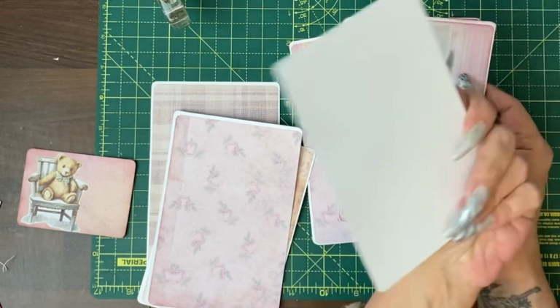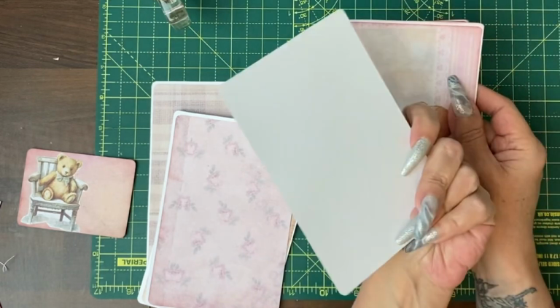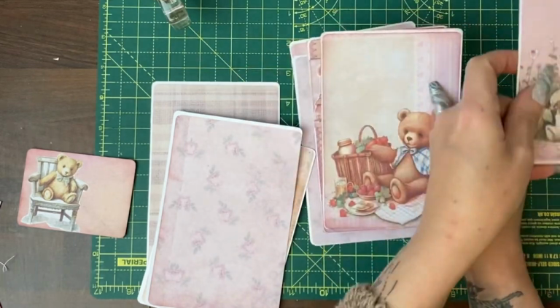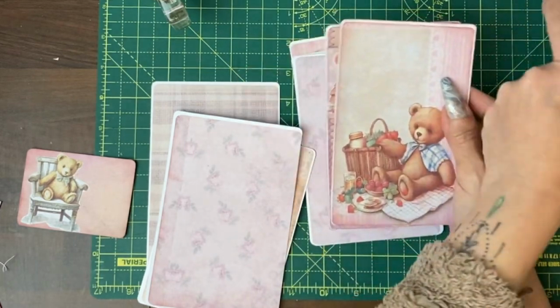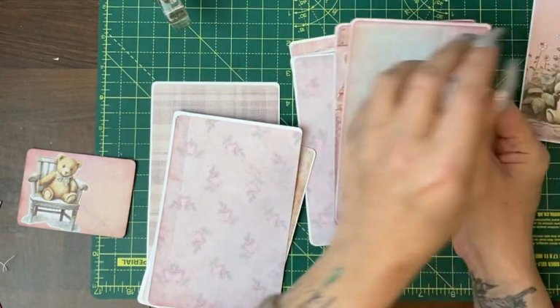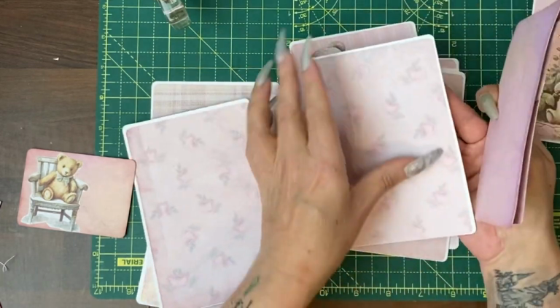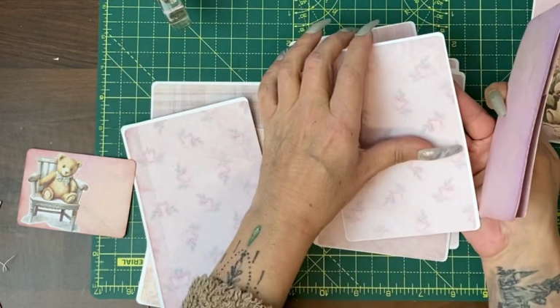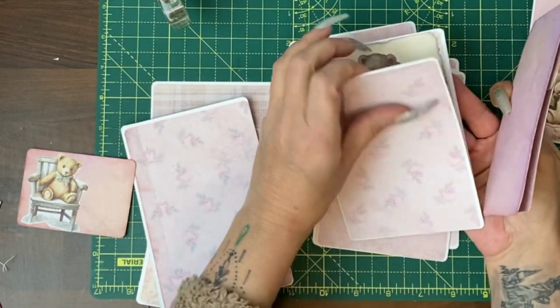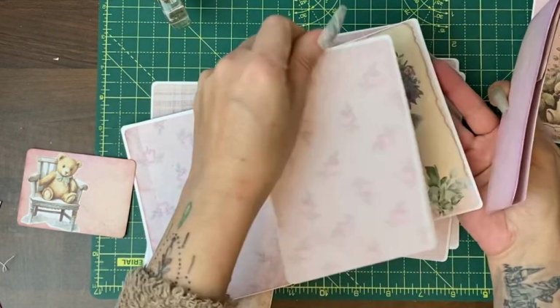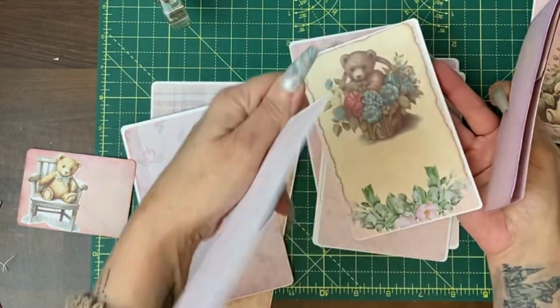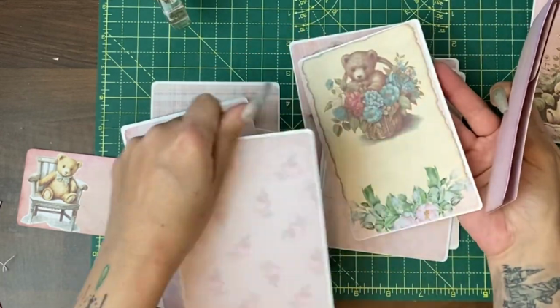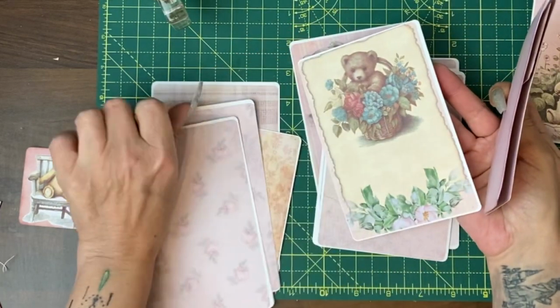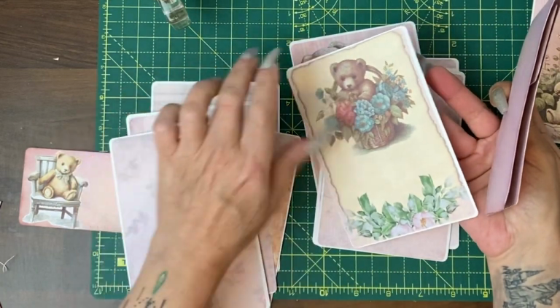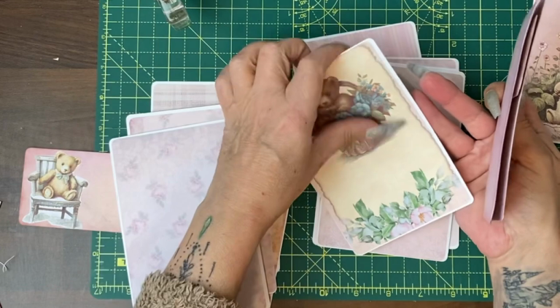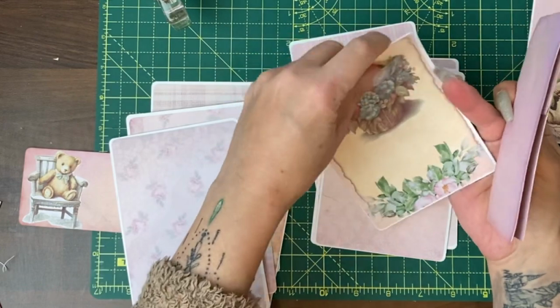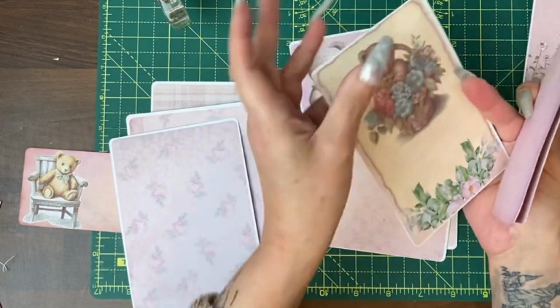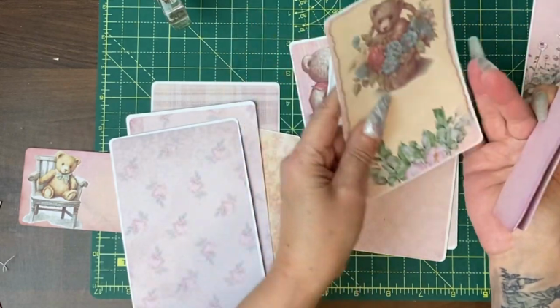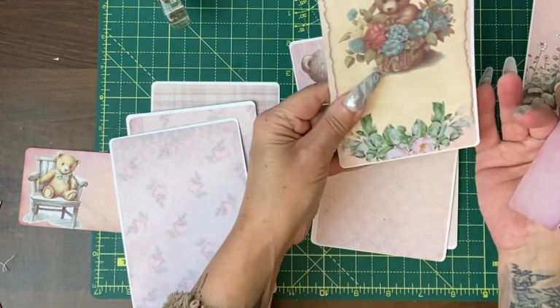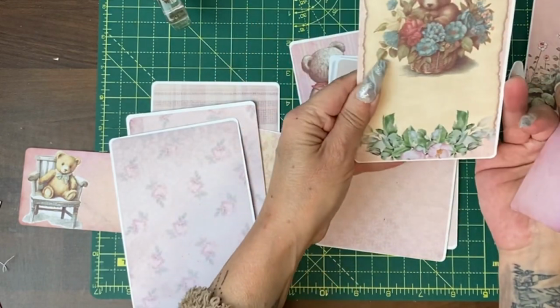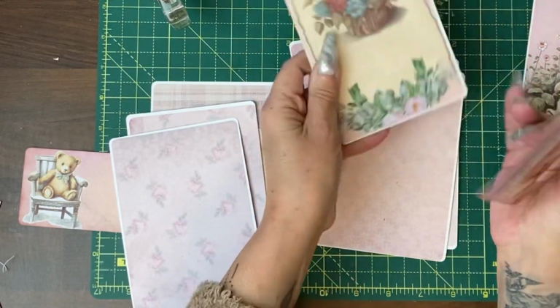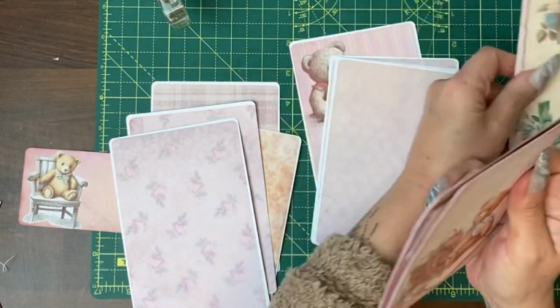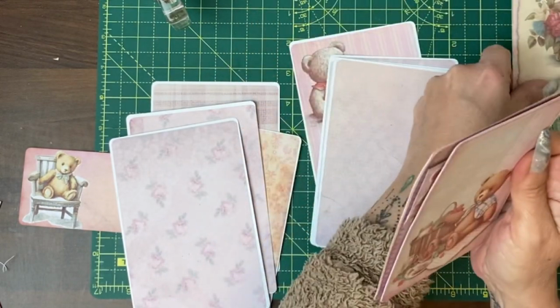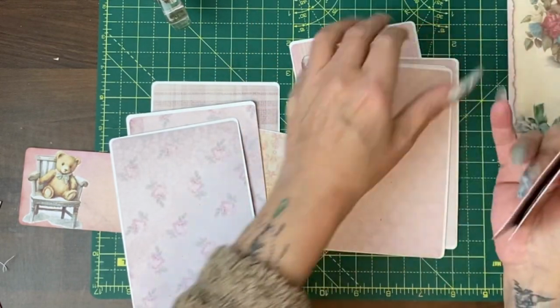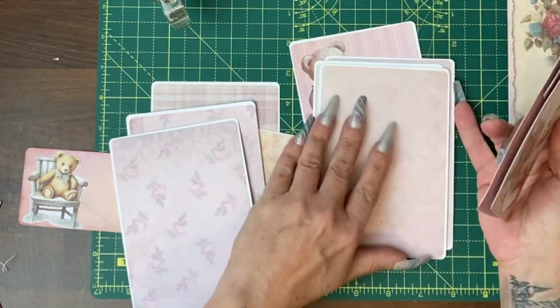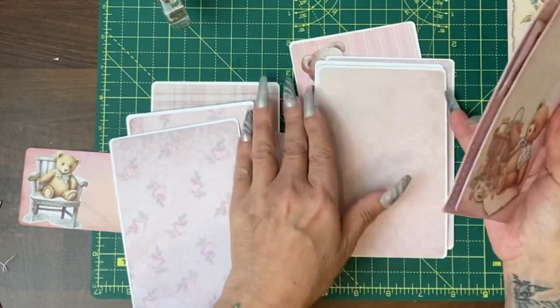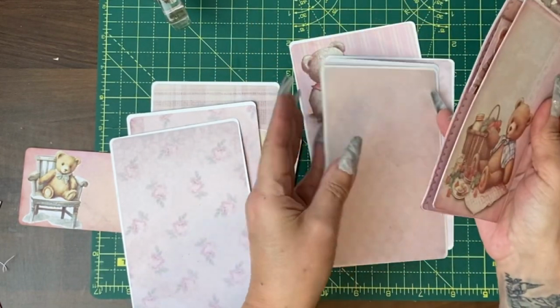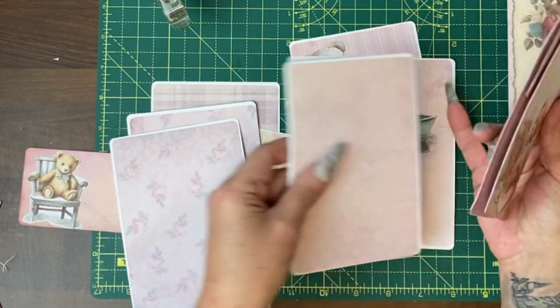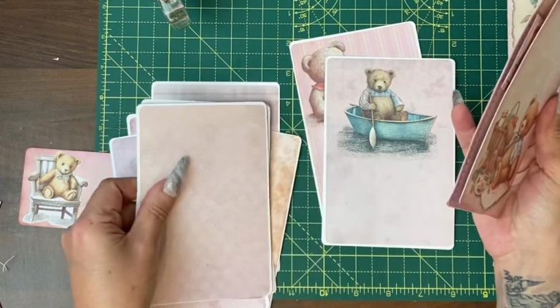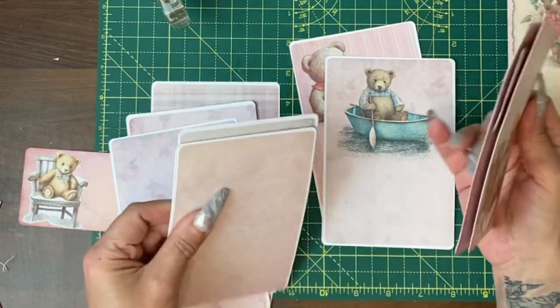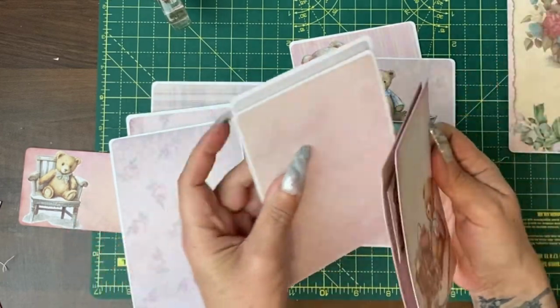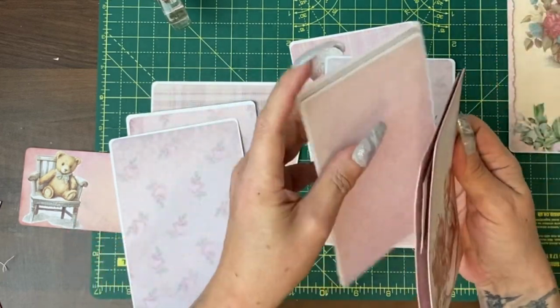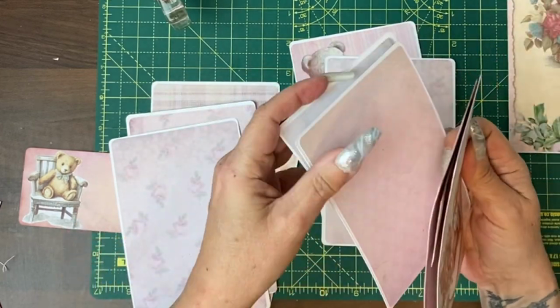The plainer ones will be the ones that already have some kind of design to them, so they just need backing with paper. But if they have nothing on them, then we can decorate them up, maybe add some flips. So that one's okay, but that one needs something doing to it.